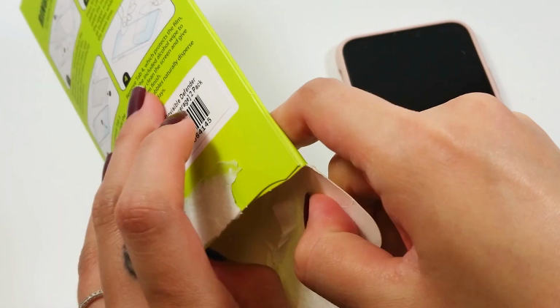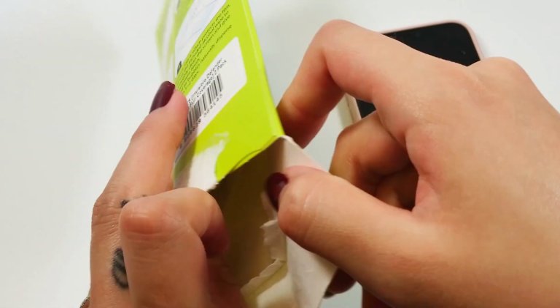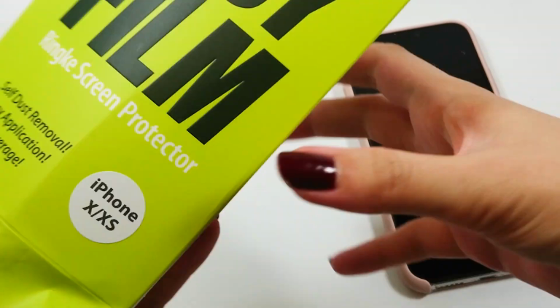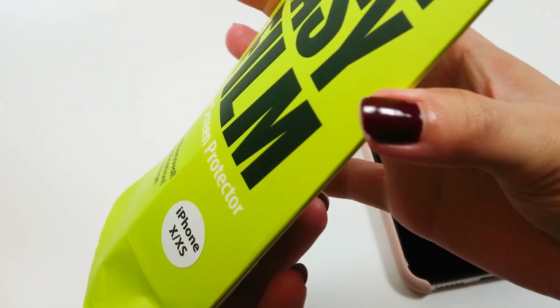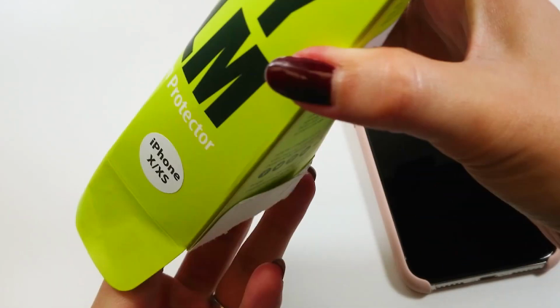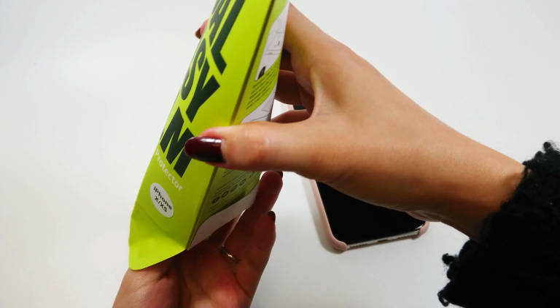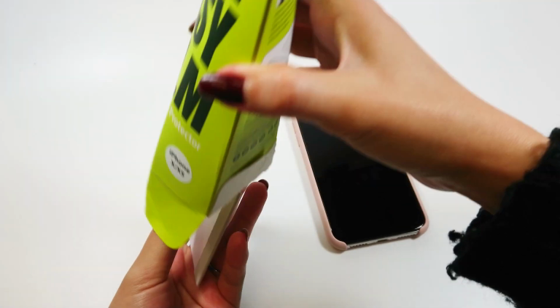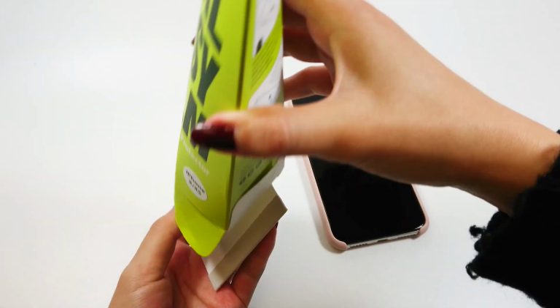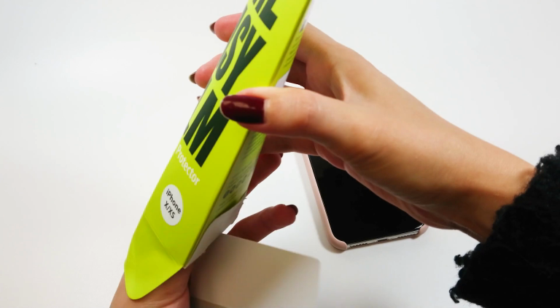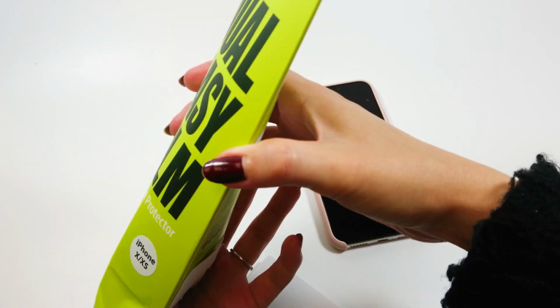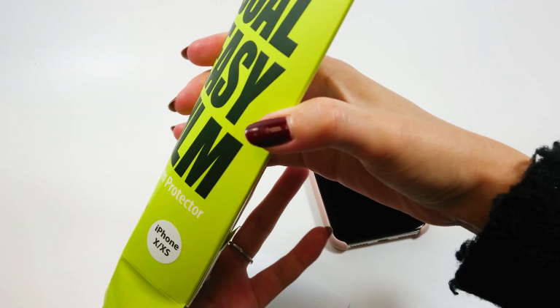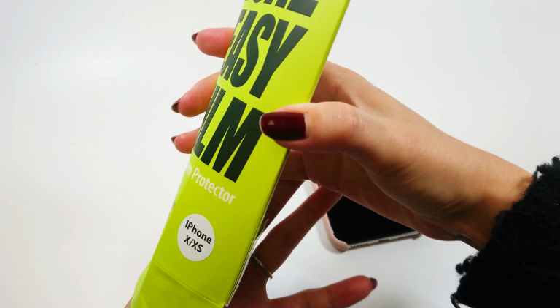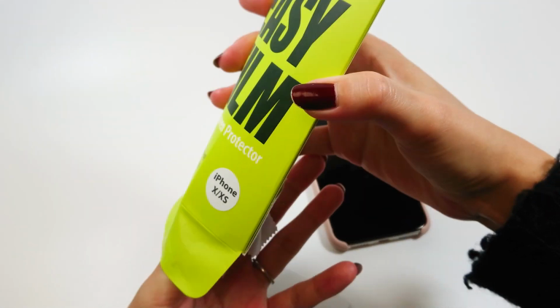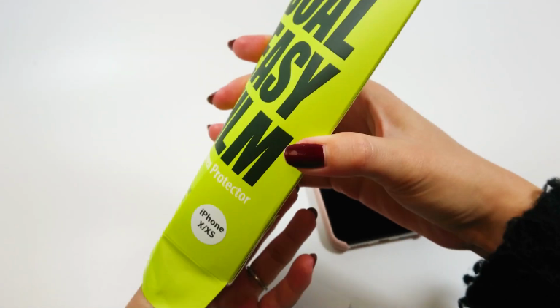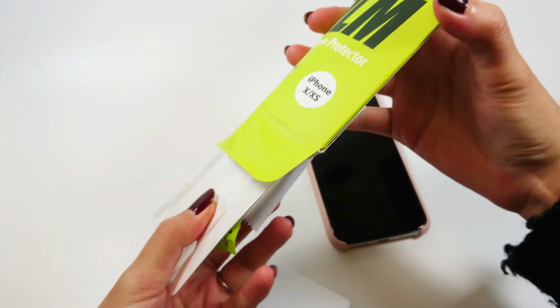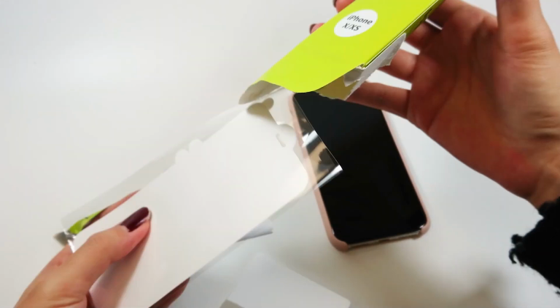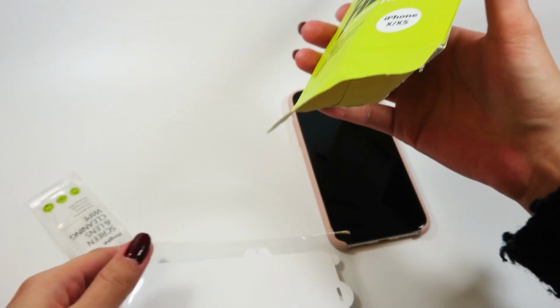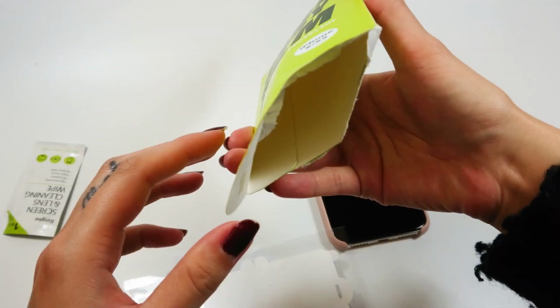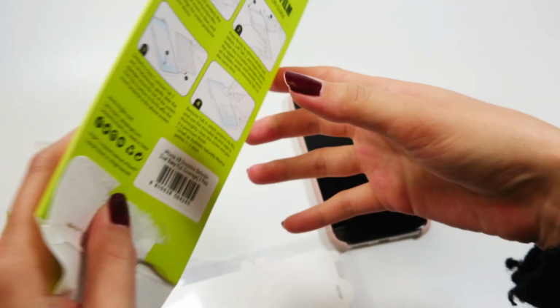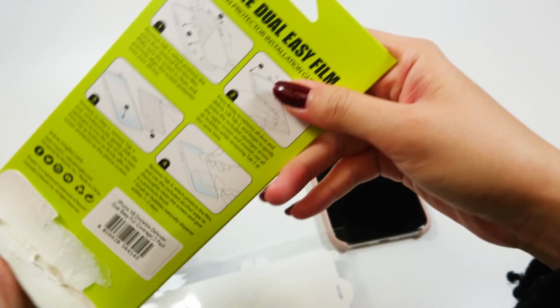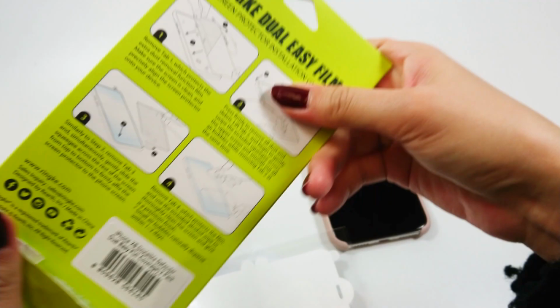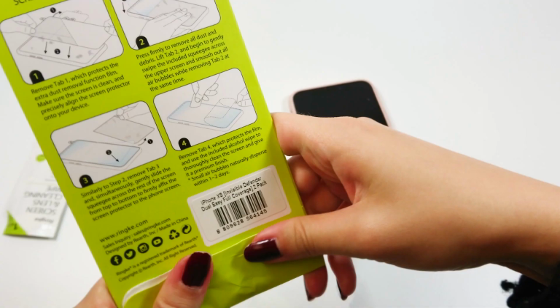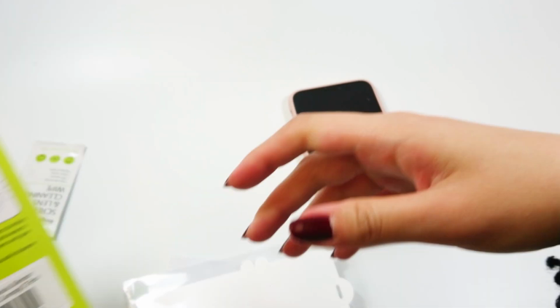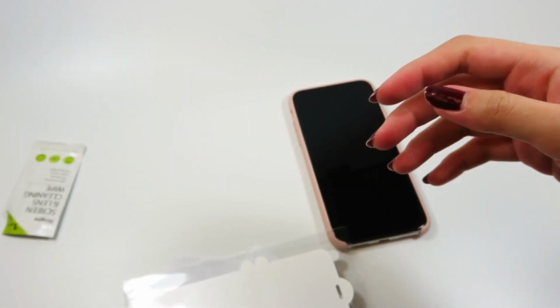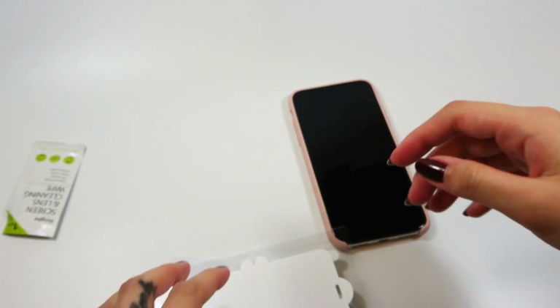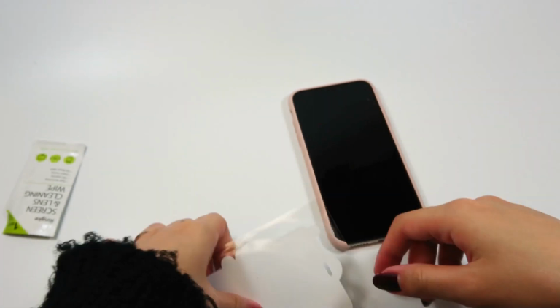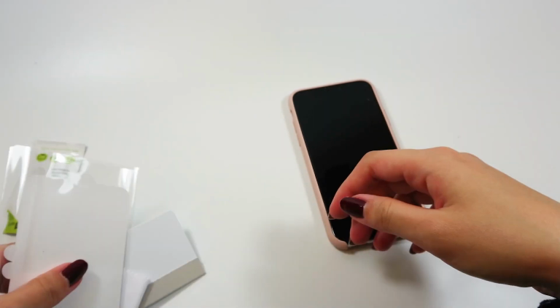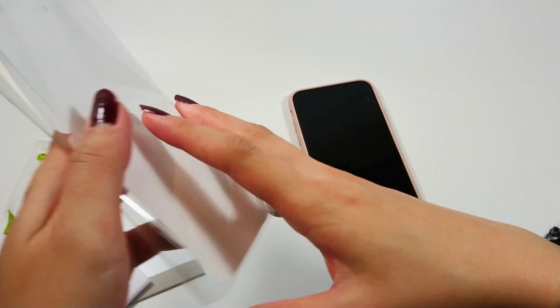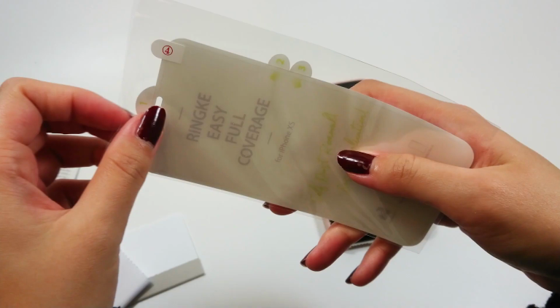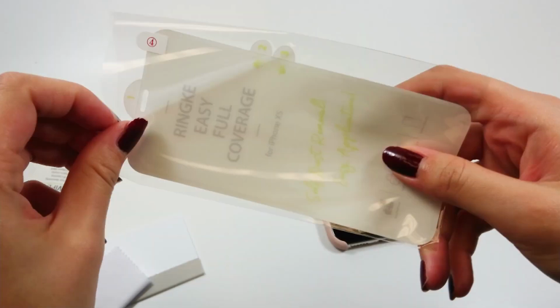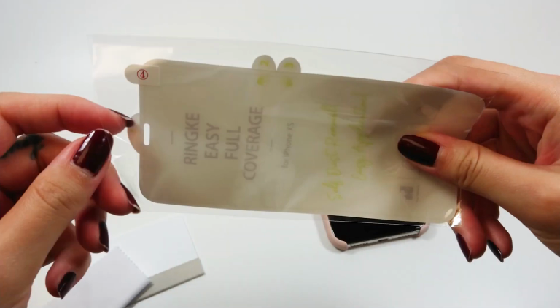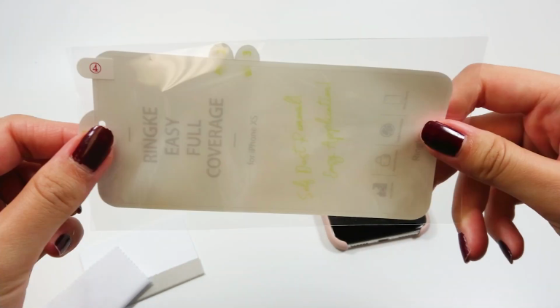You can see there's an installation guide on the back of the package. It comes with two films, one lens cleaning wipe, one squeeze card, and one fiber cloth.